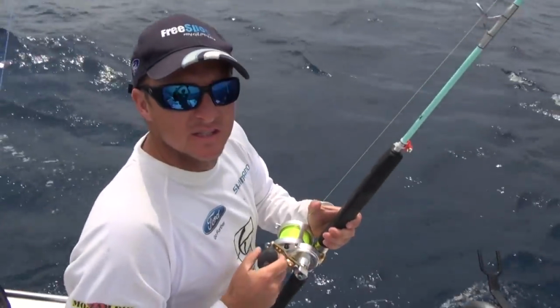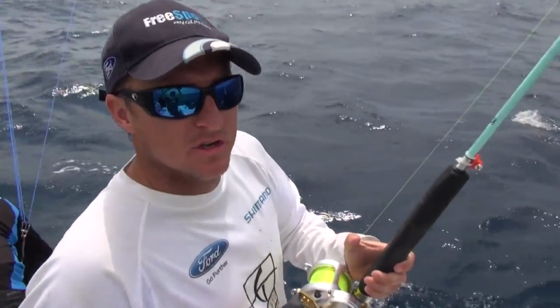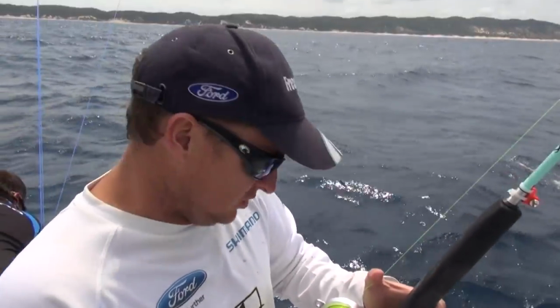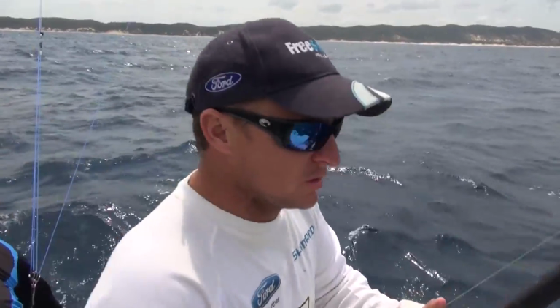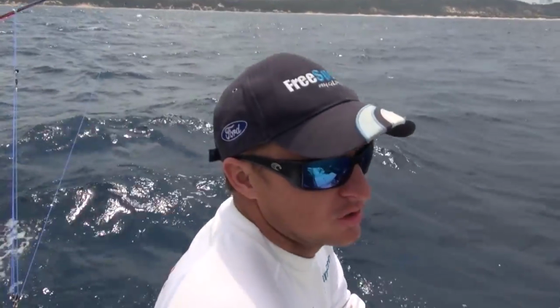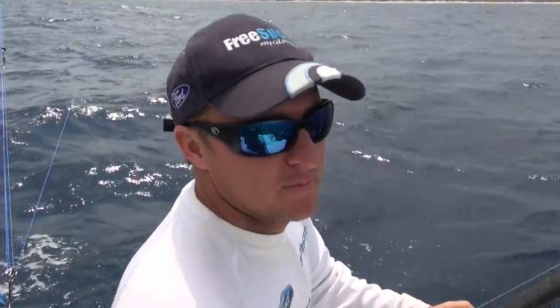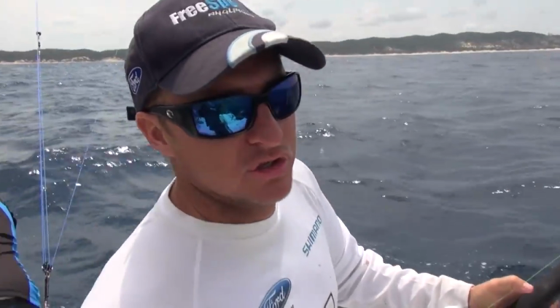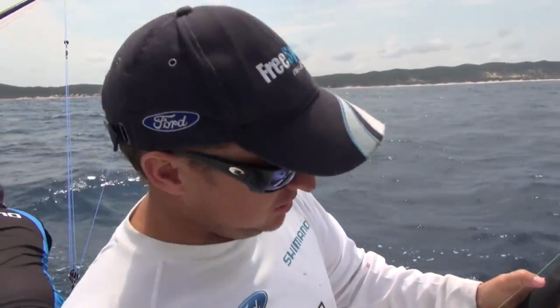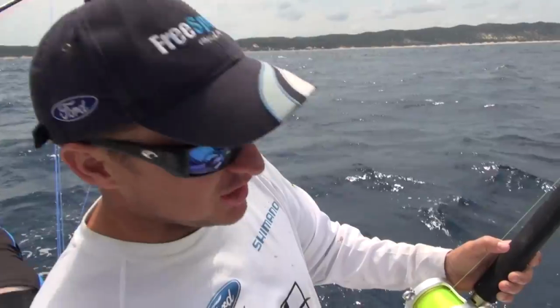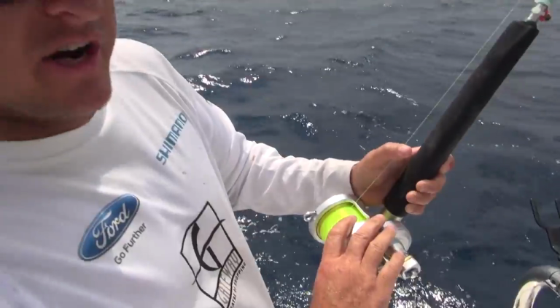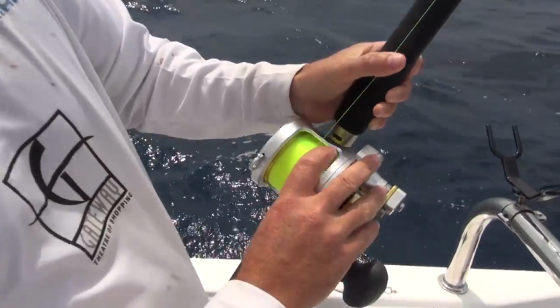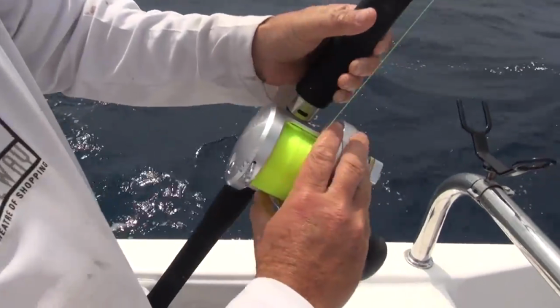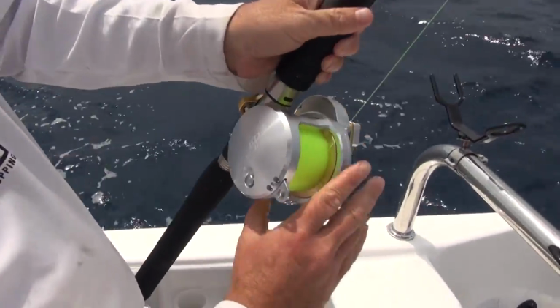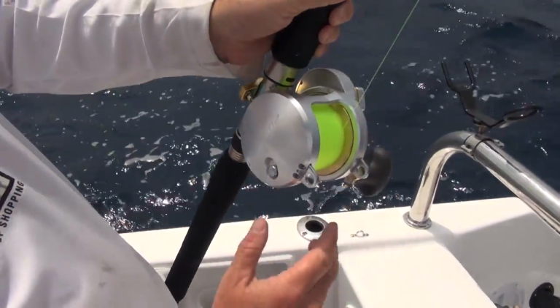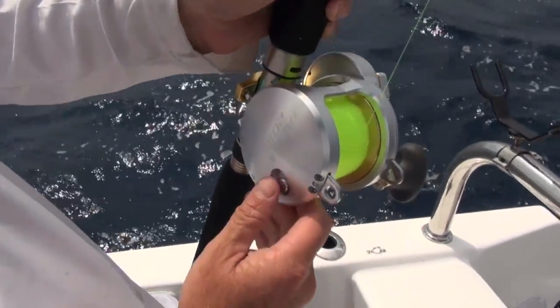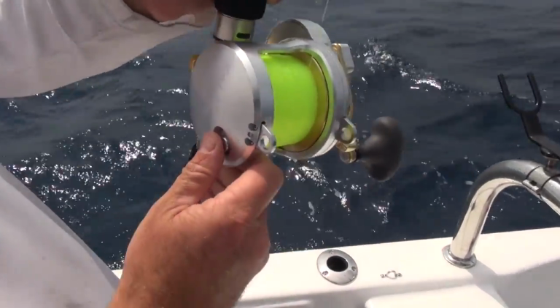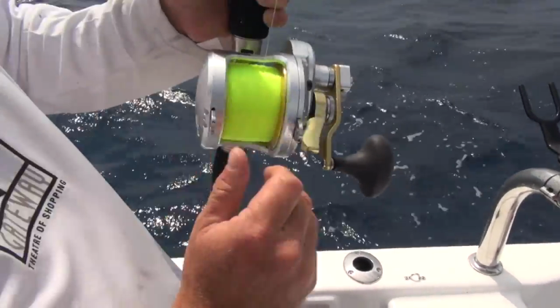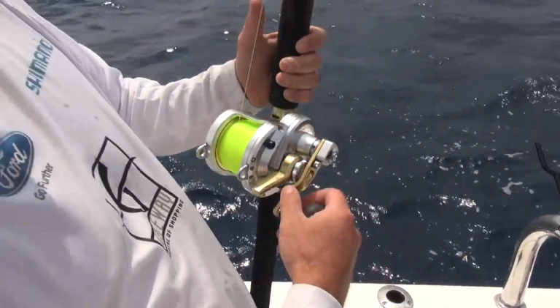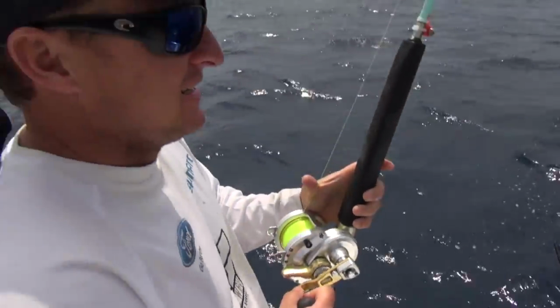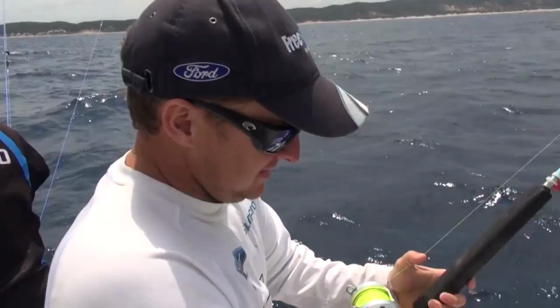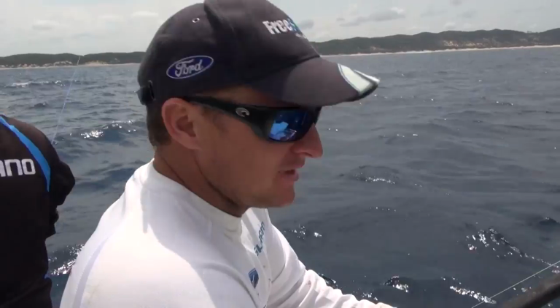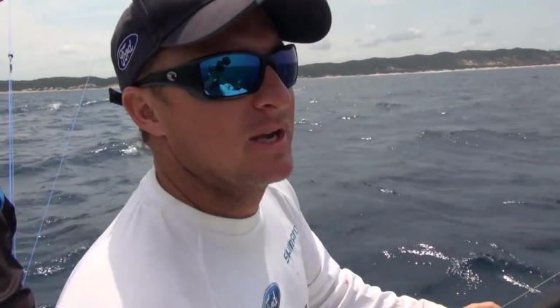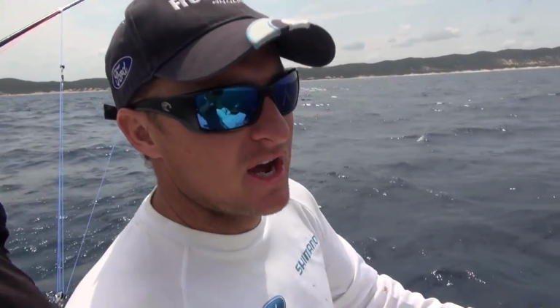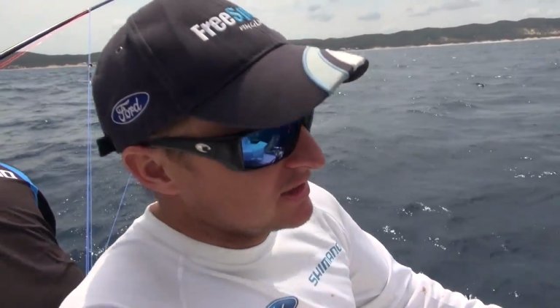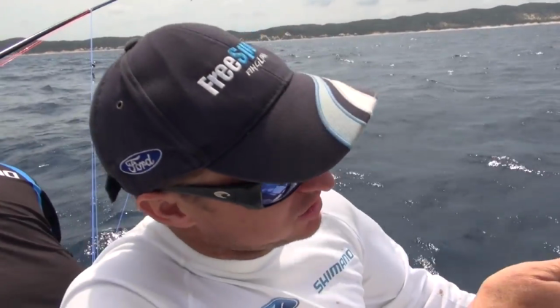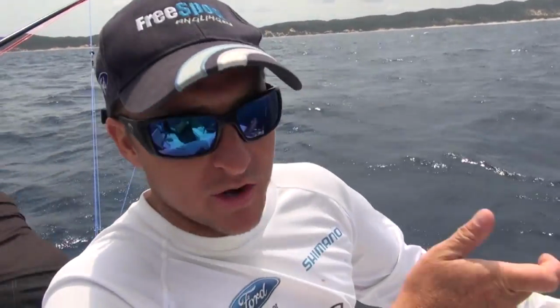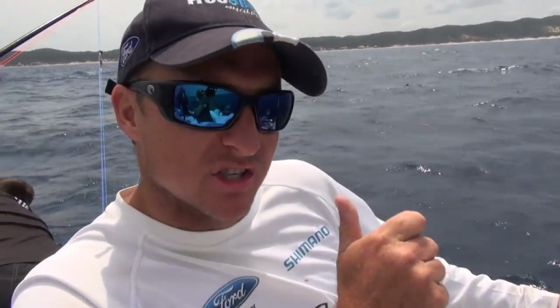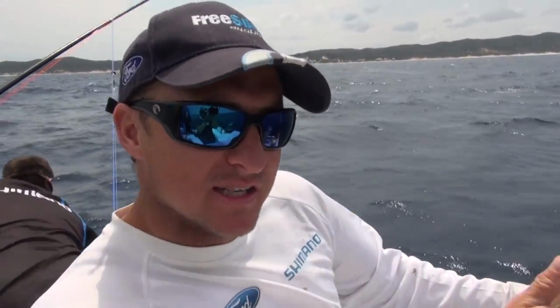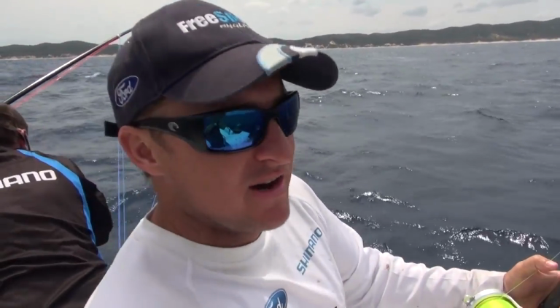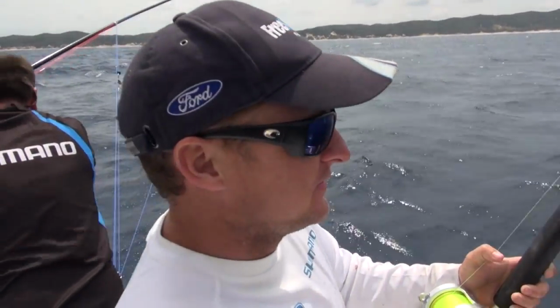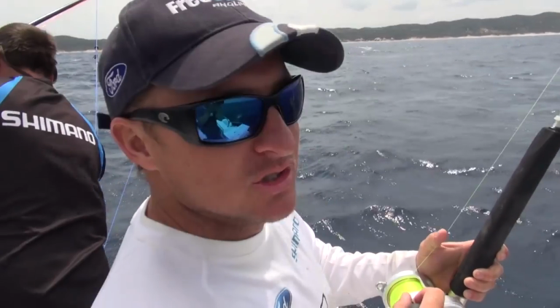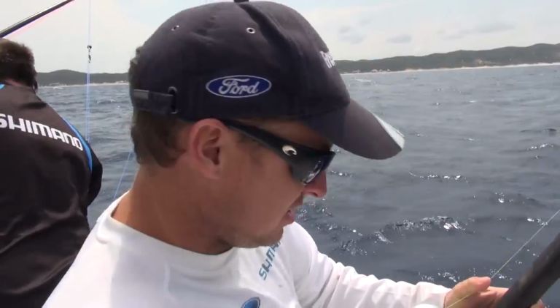When you're fishing with circles, it's quite important to use a lever drag reel. We're using a little Shimano Talica 20. It just makes it so nice when you get the bite — point the rod and just ease that lever up to get a solid hook up.